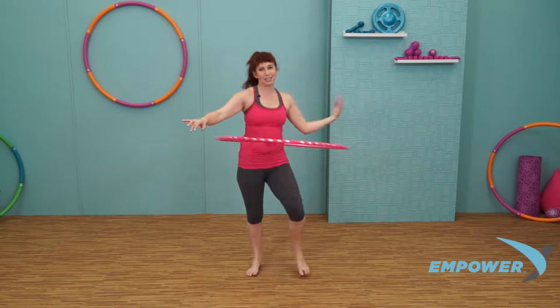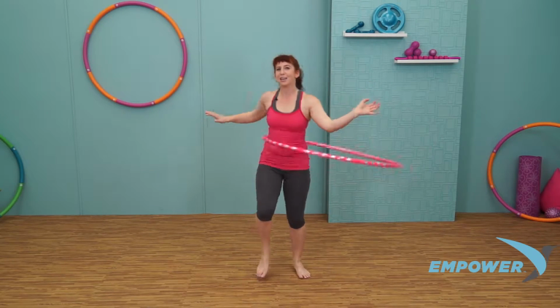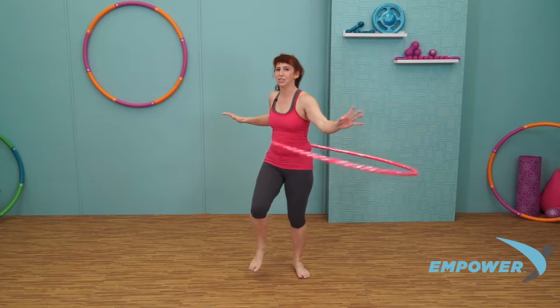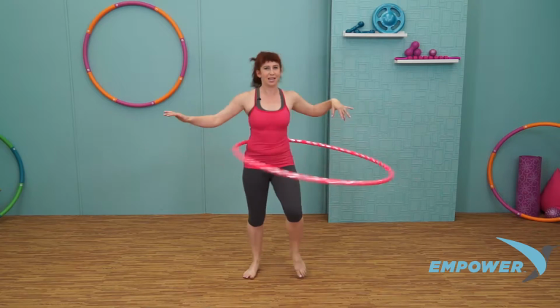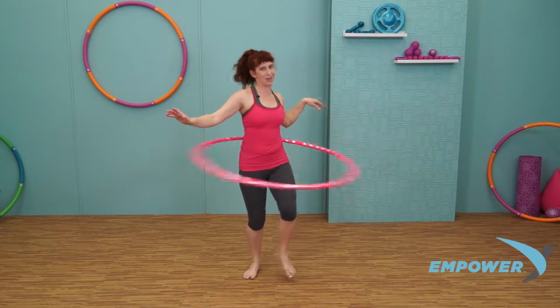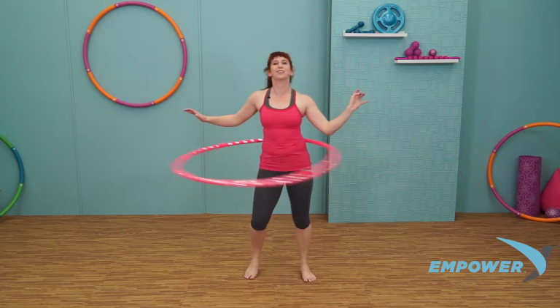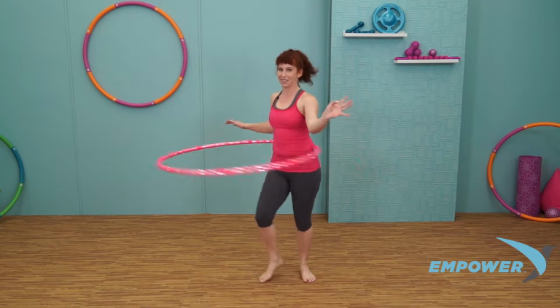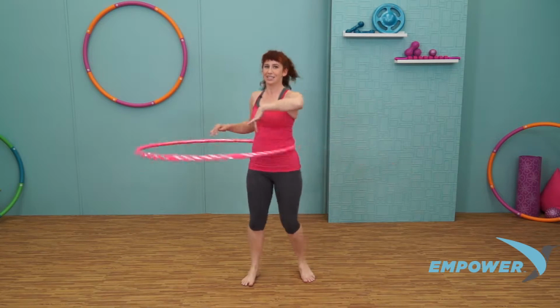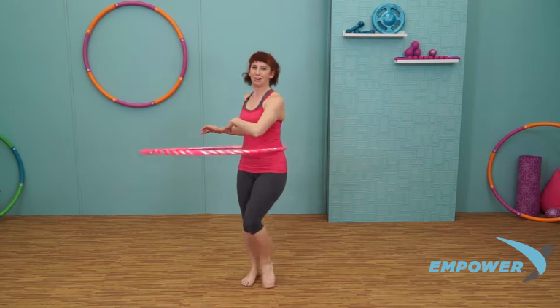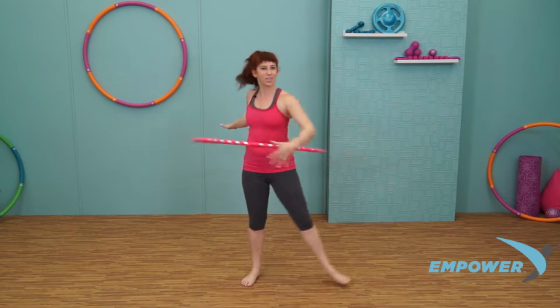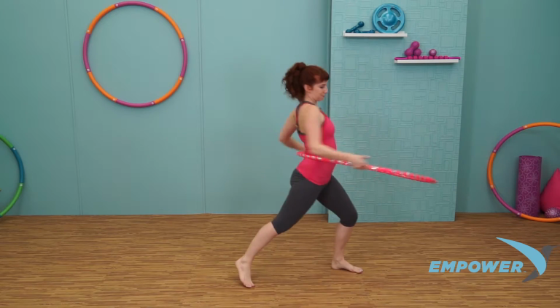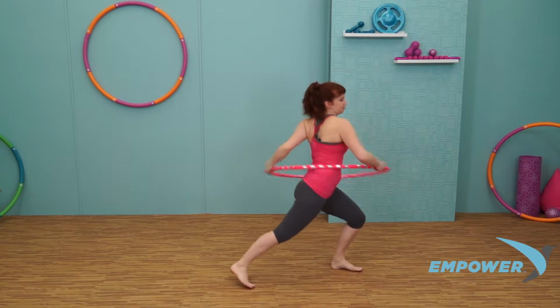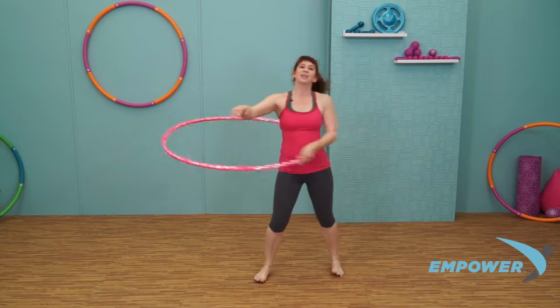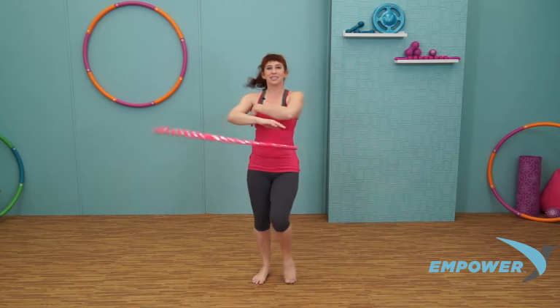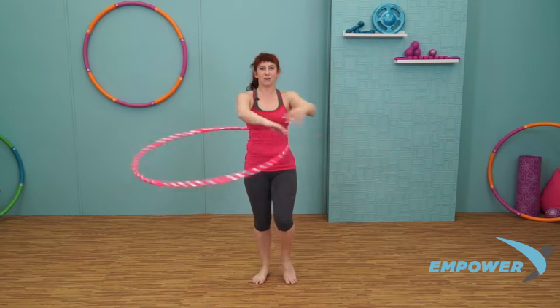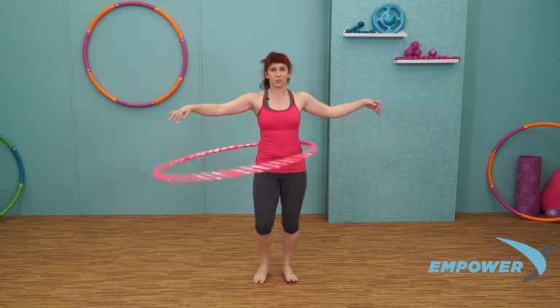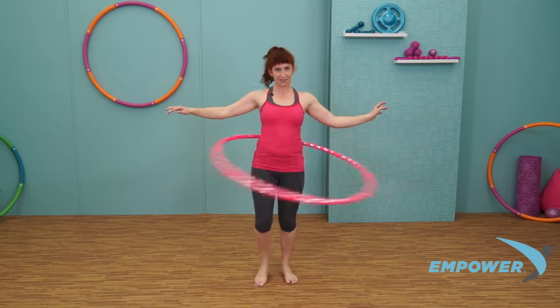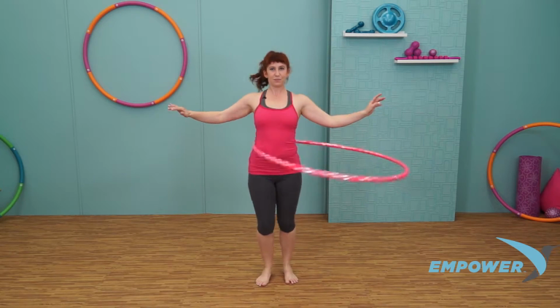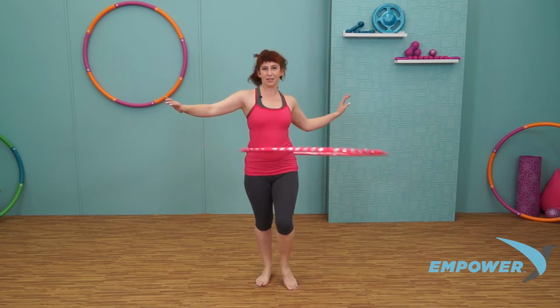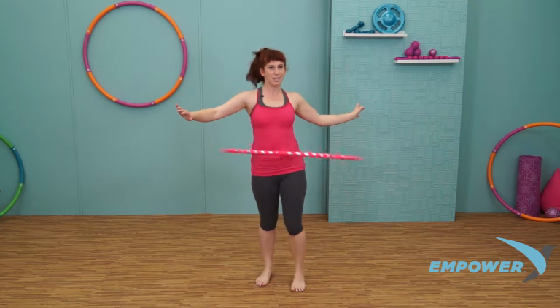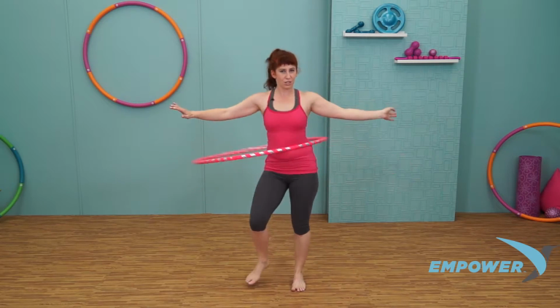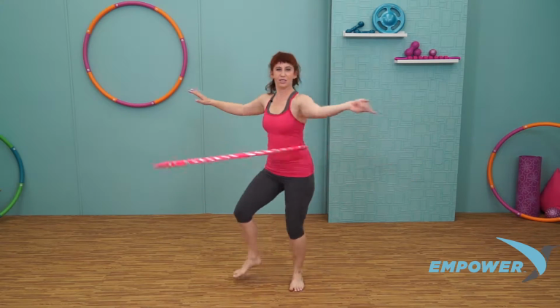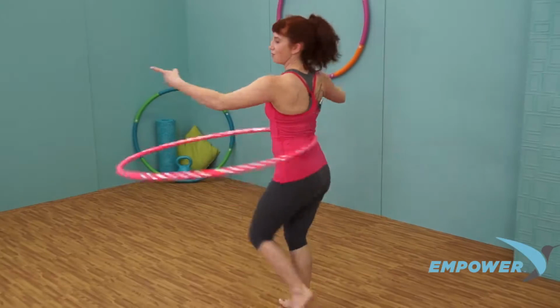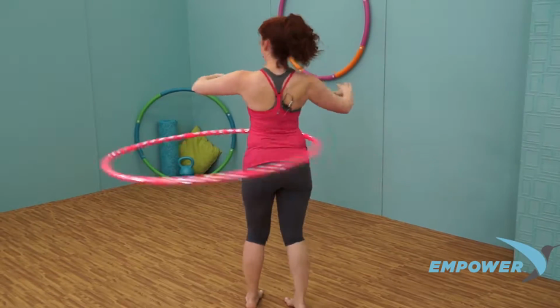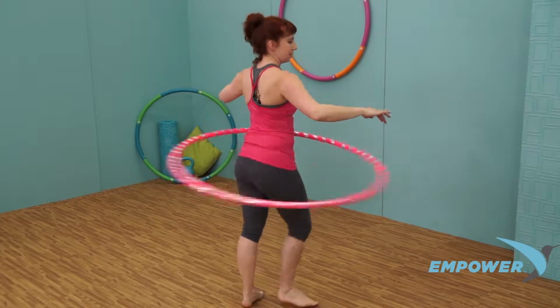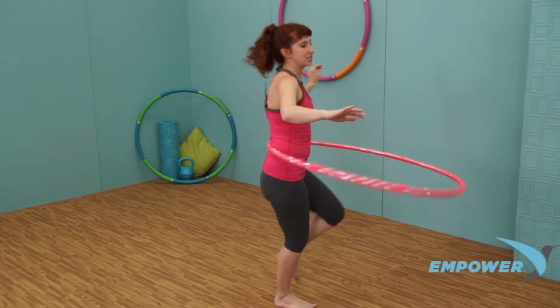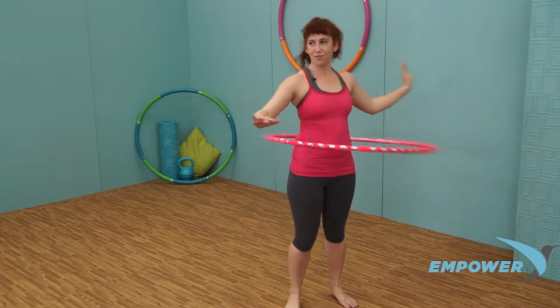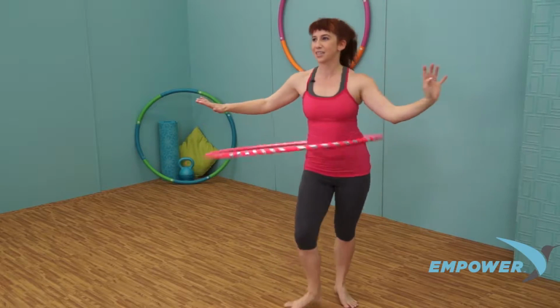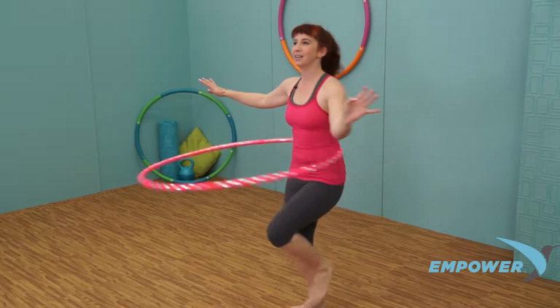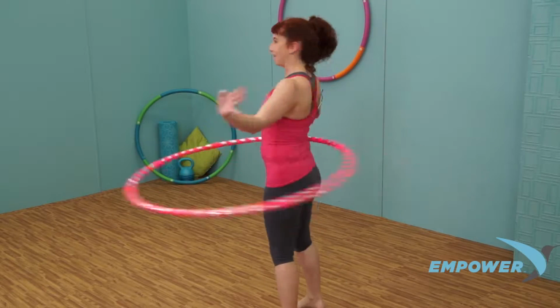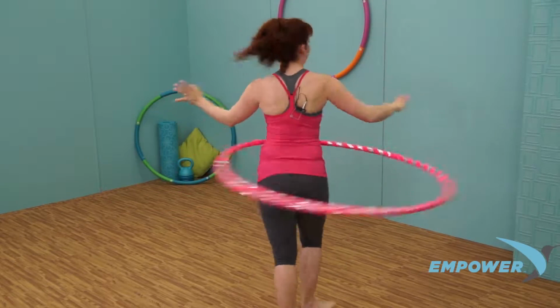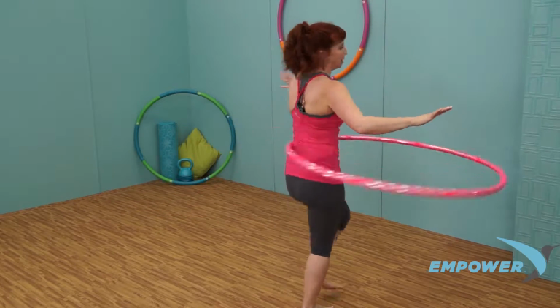Let's use that switch to send the hoop the other direction. Step out left and send your hoop to the right. Let's visit turning to the right with the hoop — slow it first, and then pick up some speed.